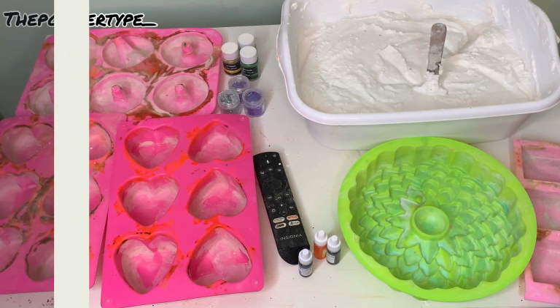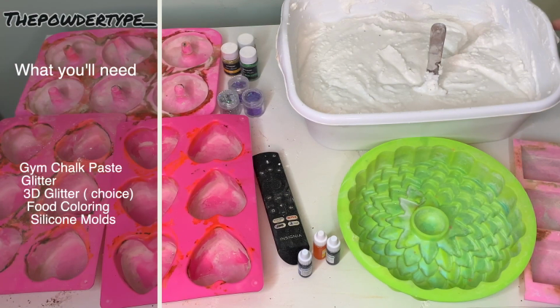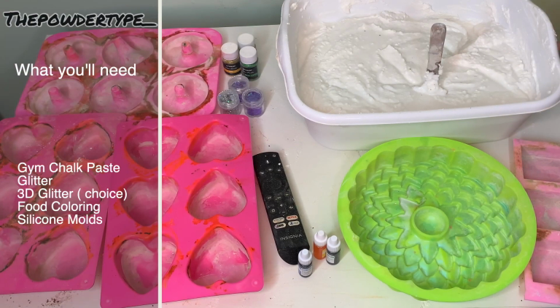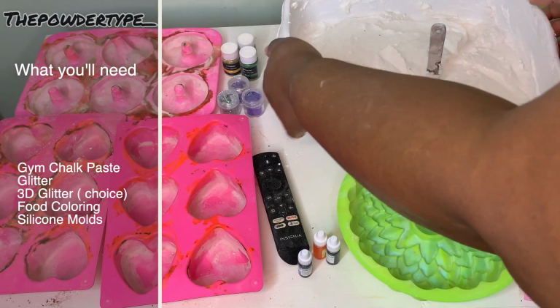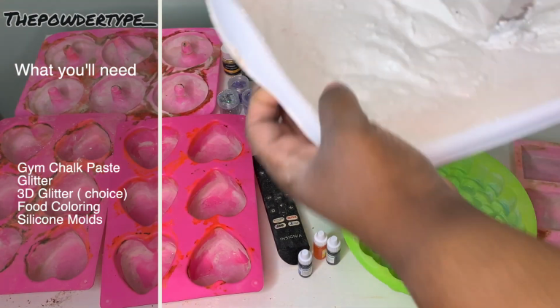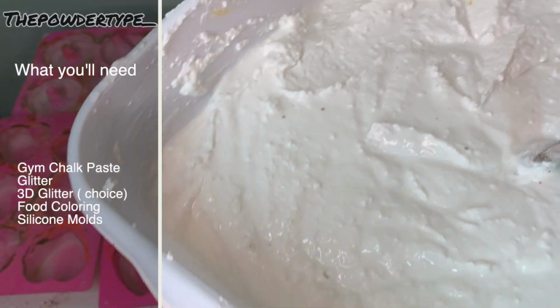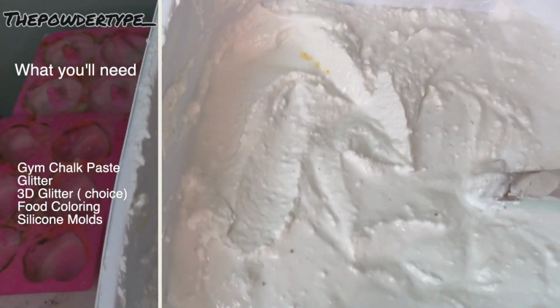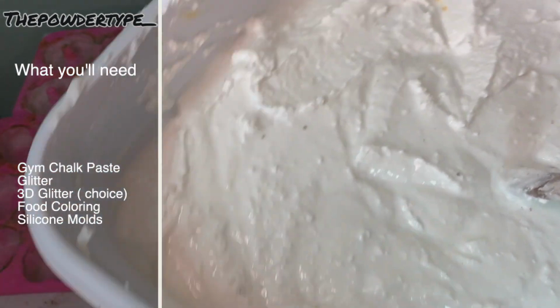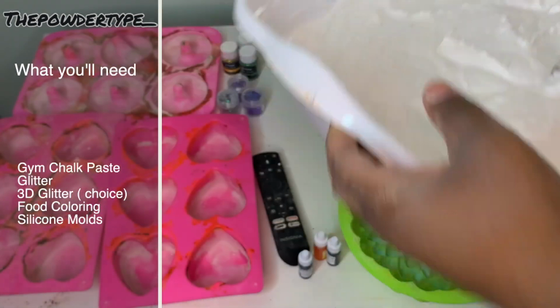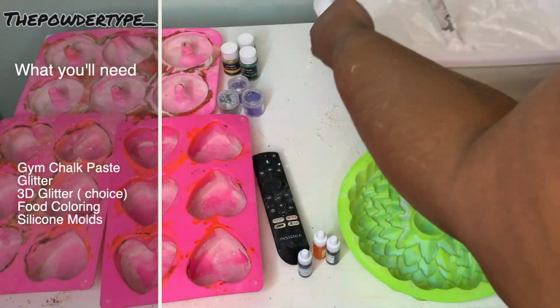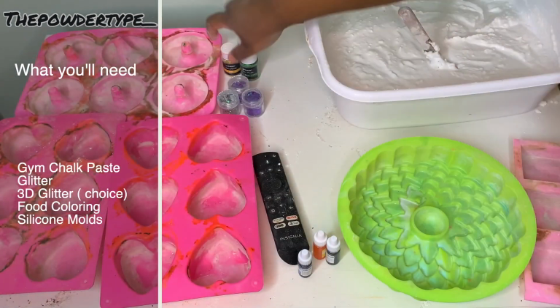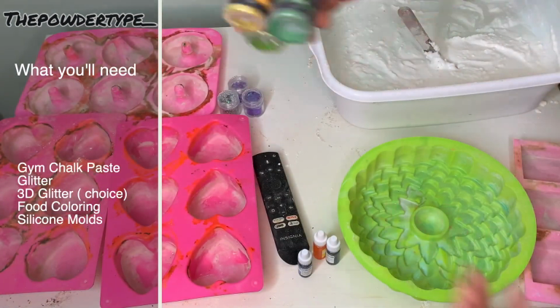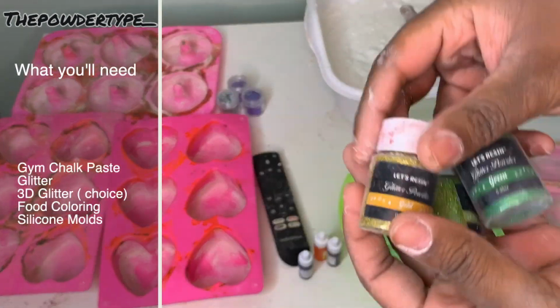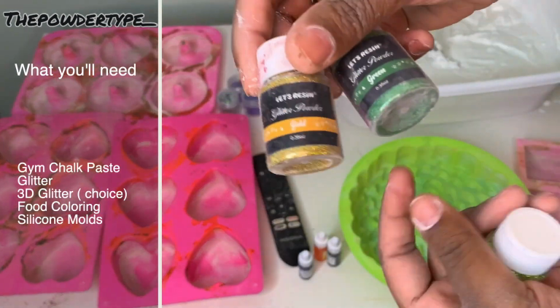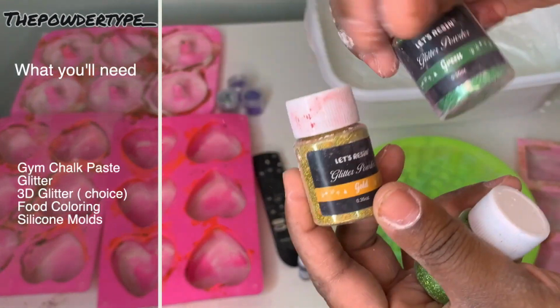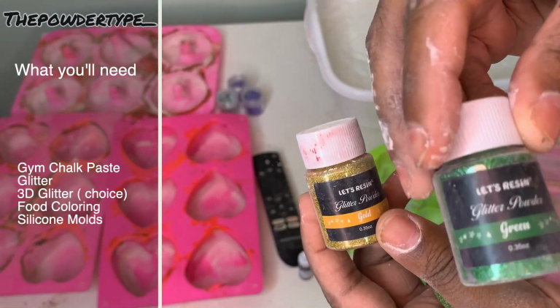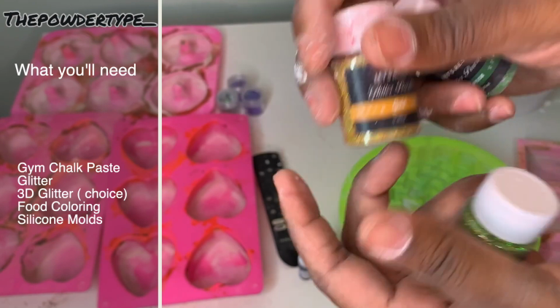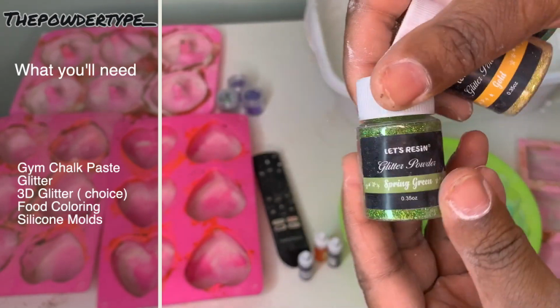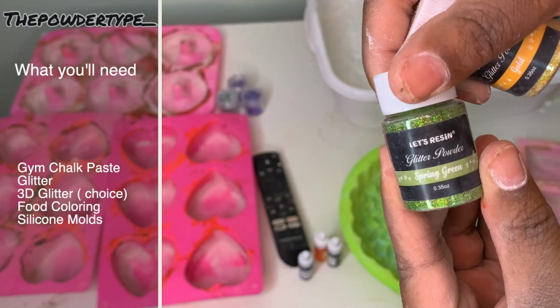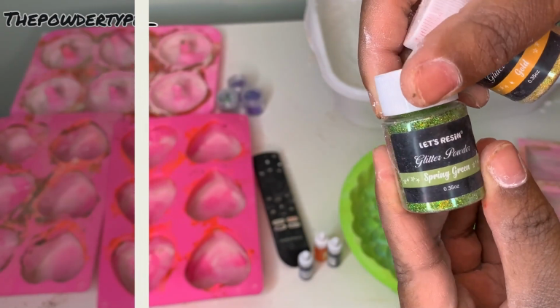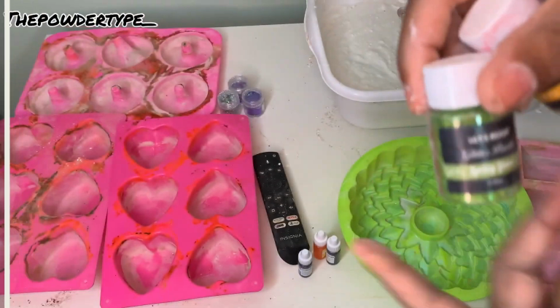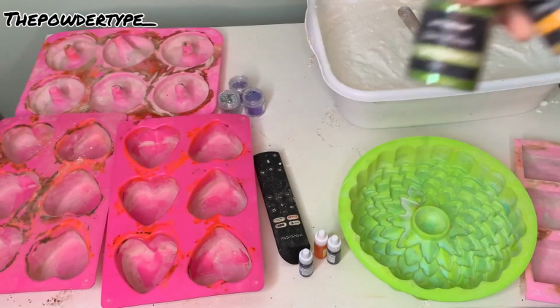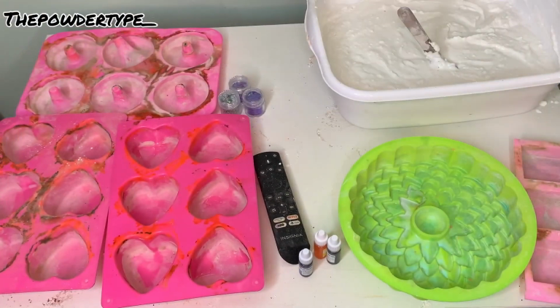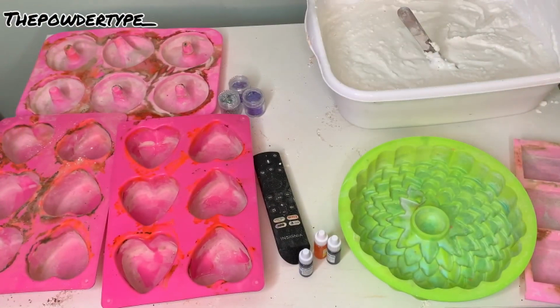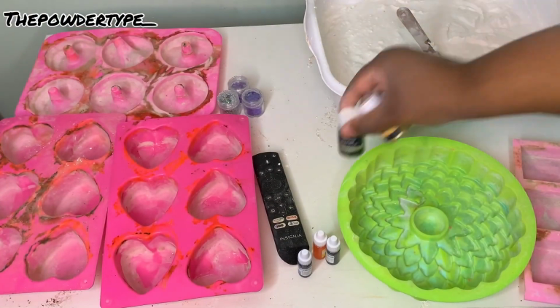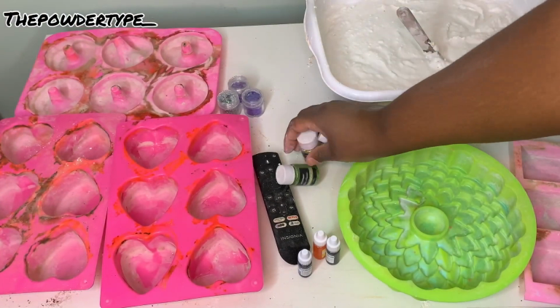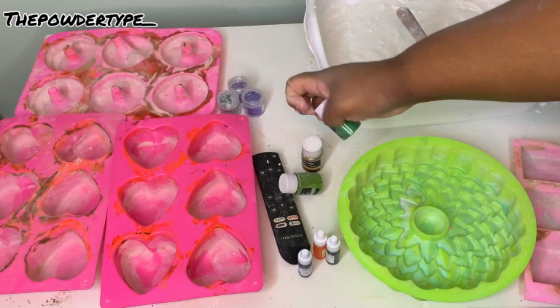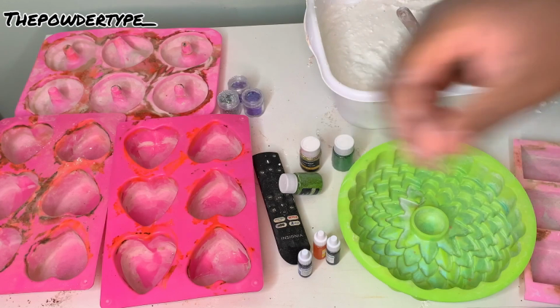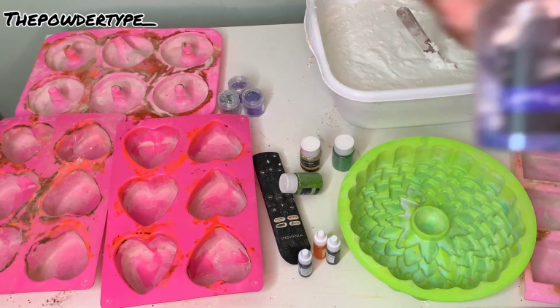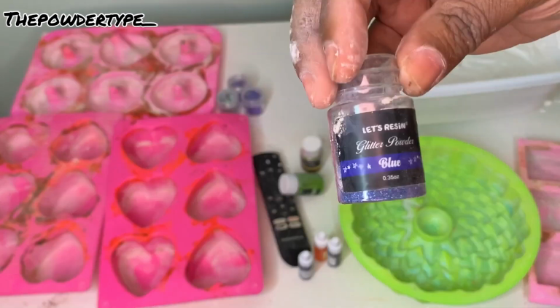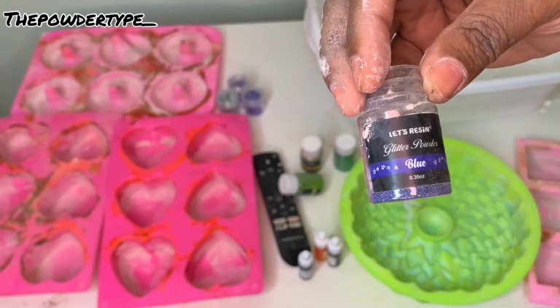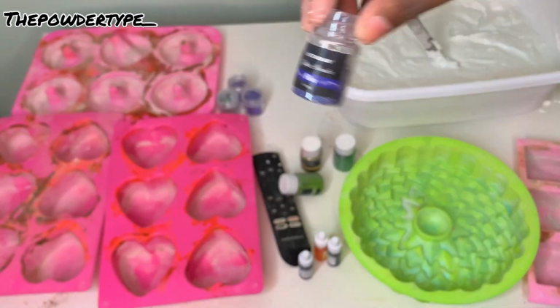I'm going to give you guys a quick tutorial on how I do my tie-dye. What you'll need is some gym chalk paste, some glitter, some 3D glitter, some food coloring, and your type of mold that you want to use.